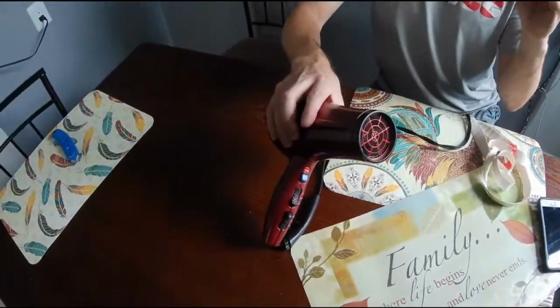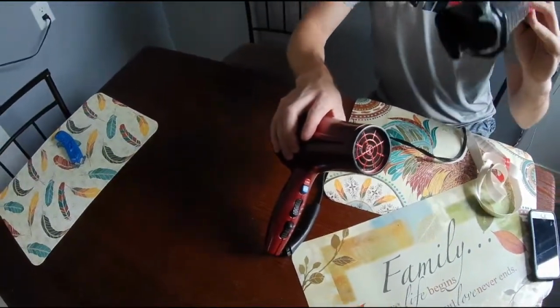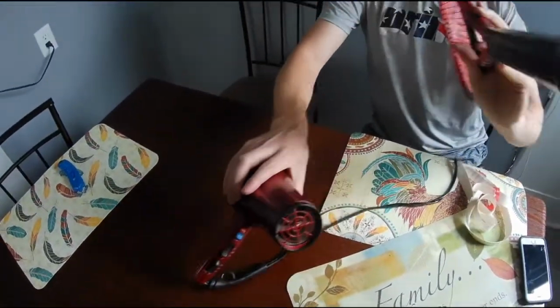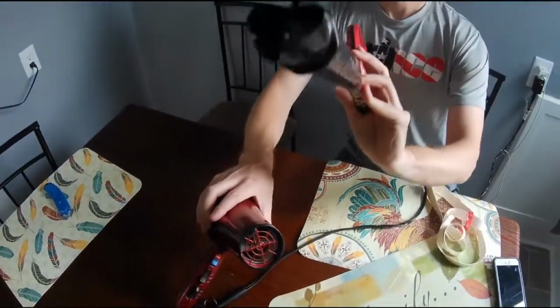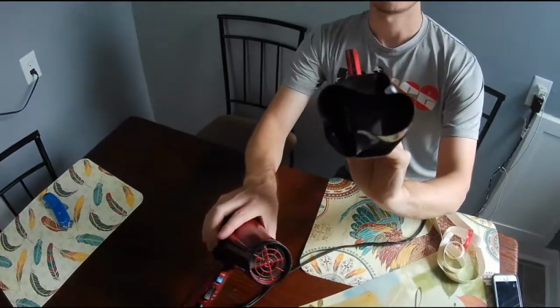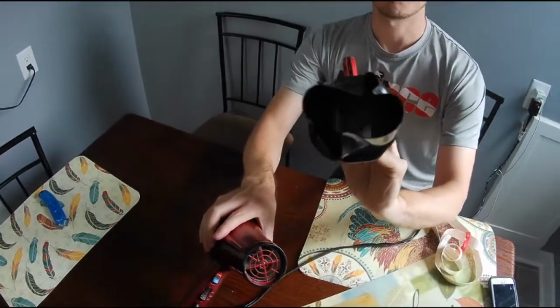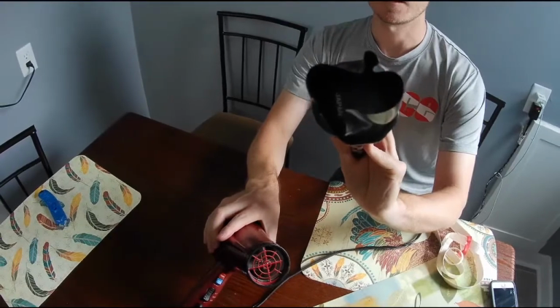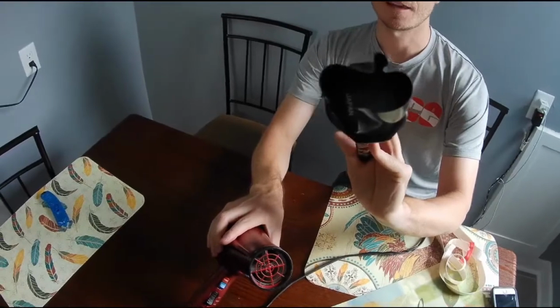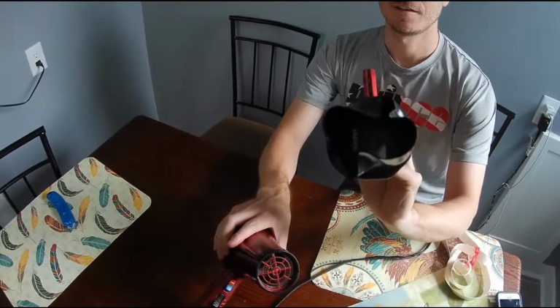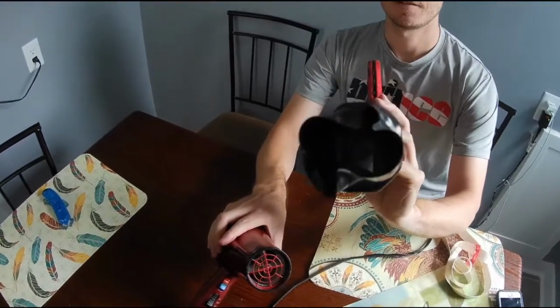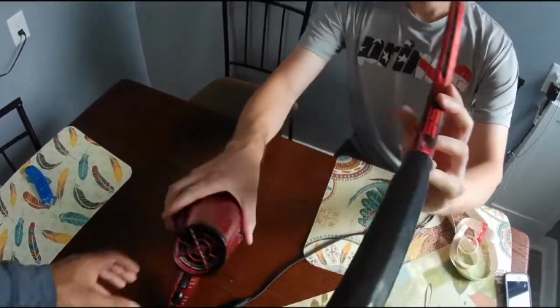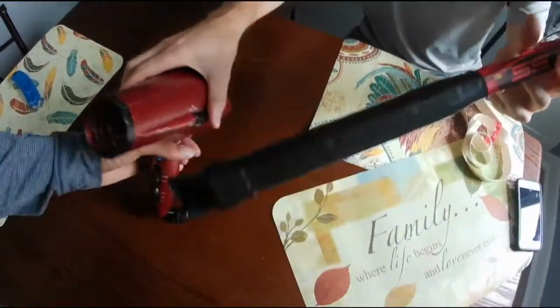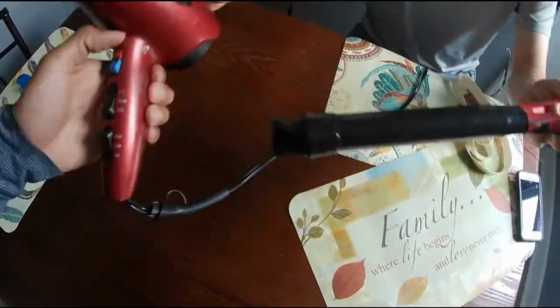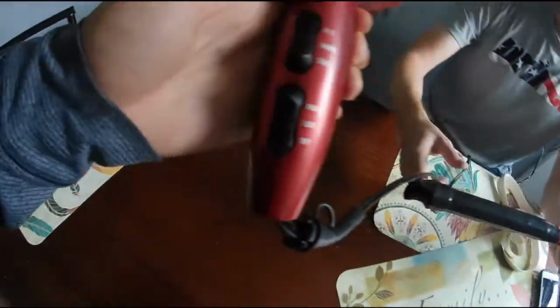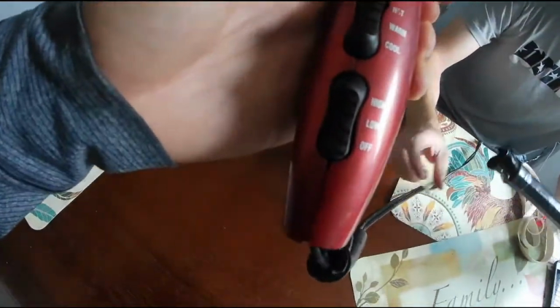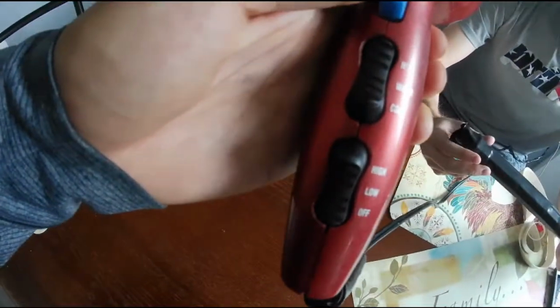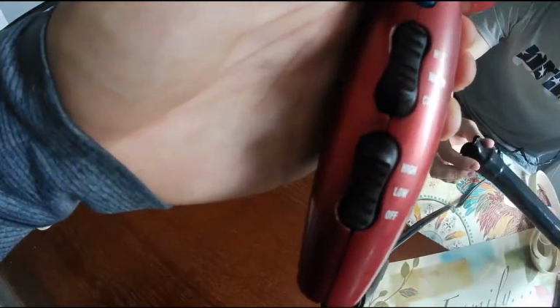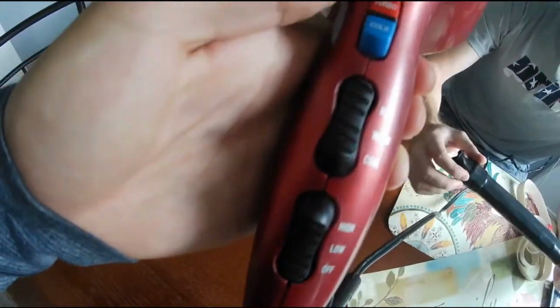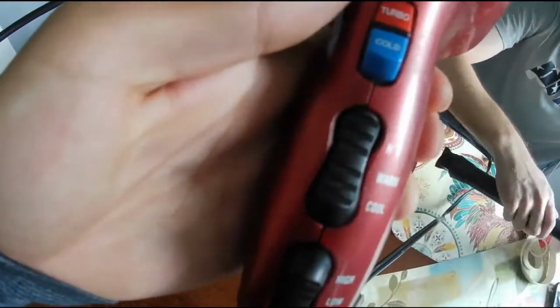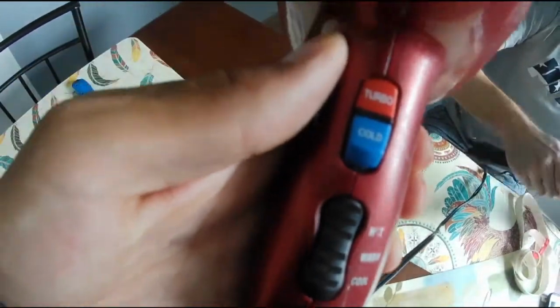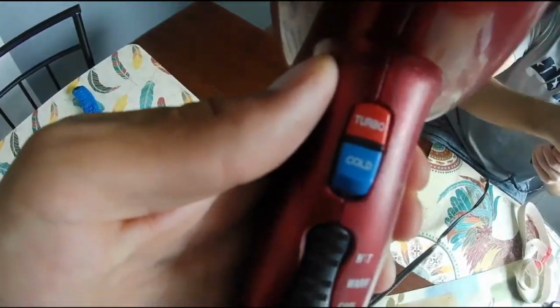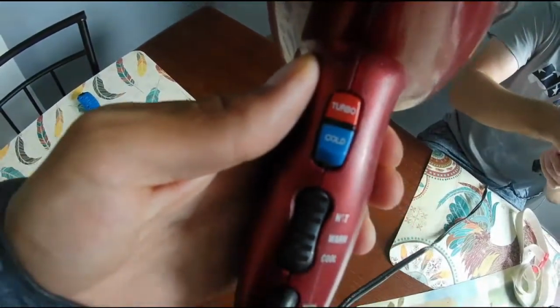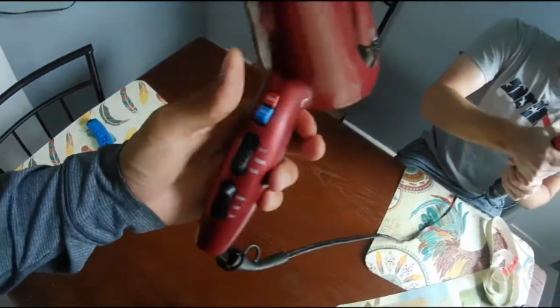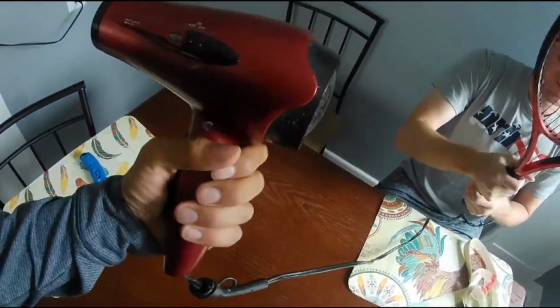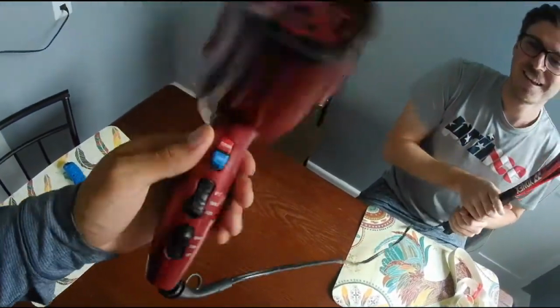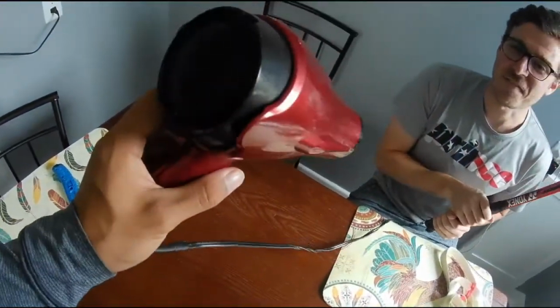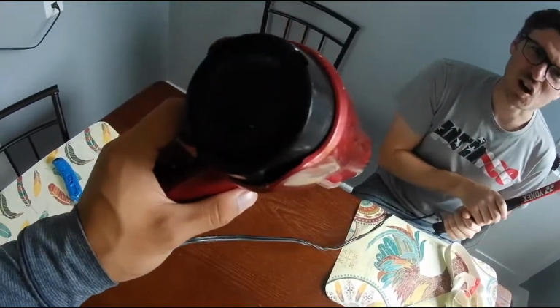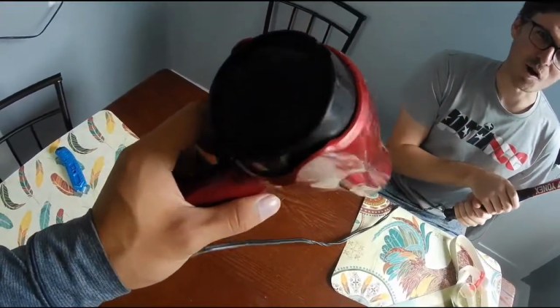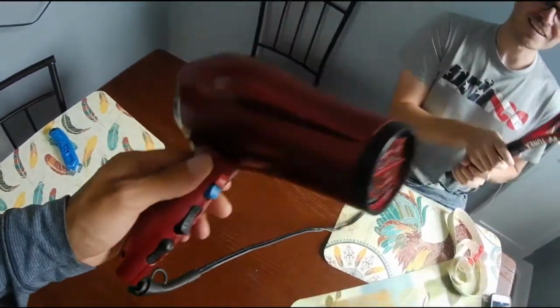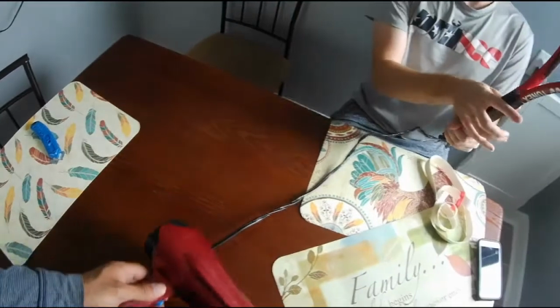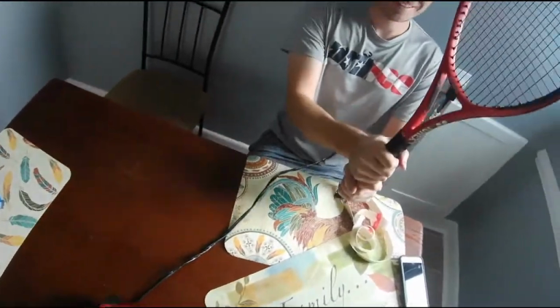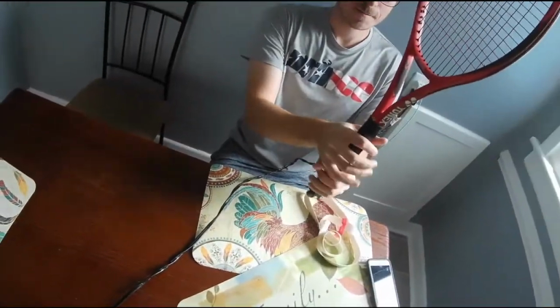Once I started really bending it almost around the bottom bevels of the racket, it really shrunk up — you can see that. It looks pretty good. We had to send this into high, hot, turbo, hyperdrive — inferno. But I got the job done.